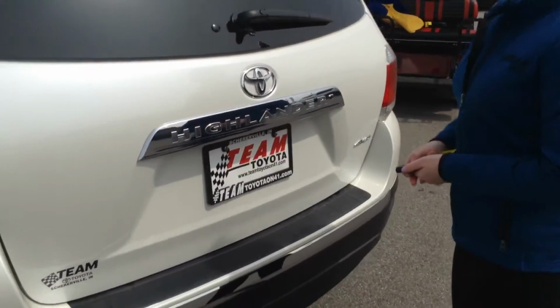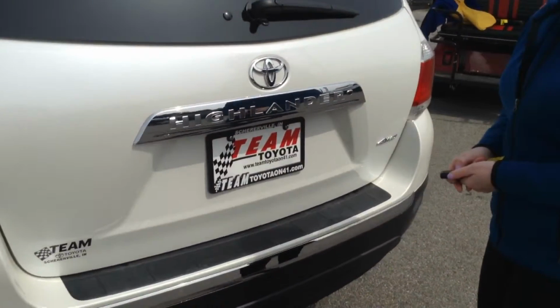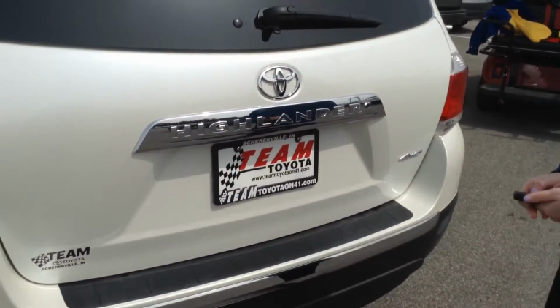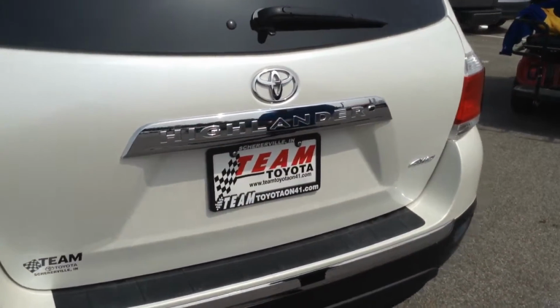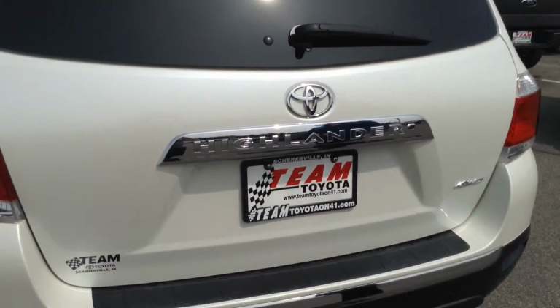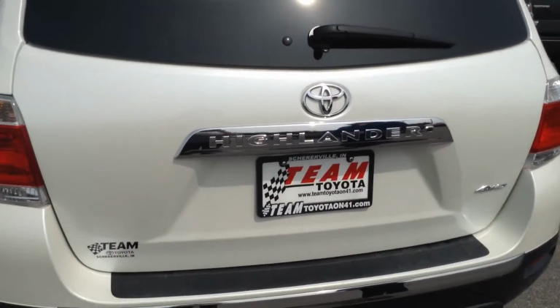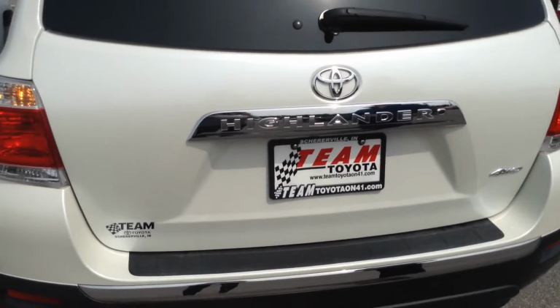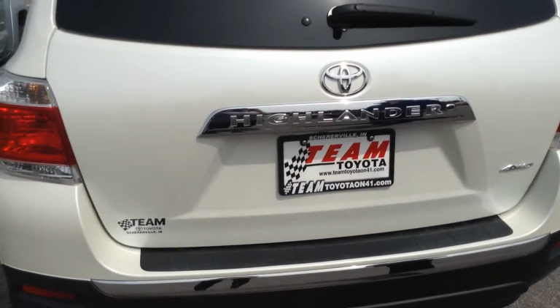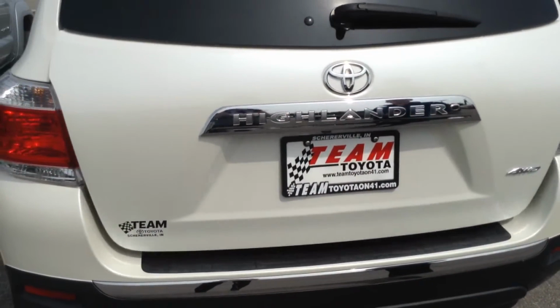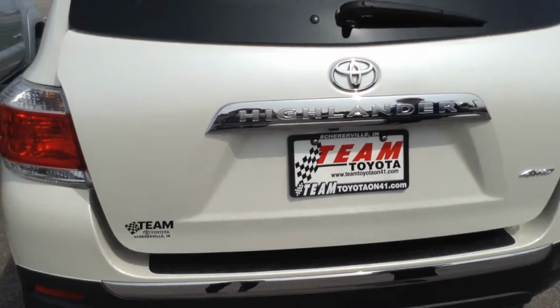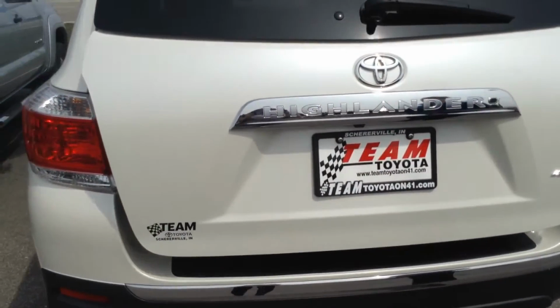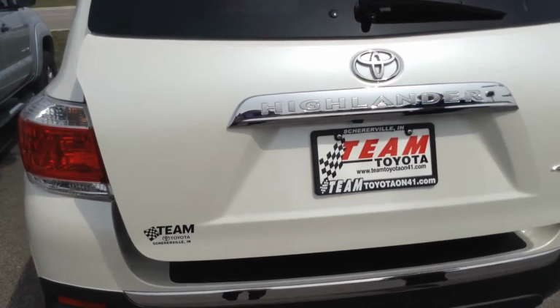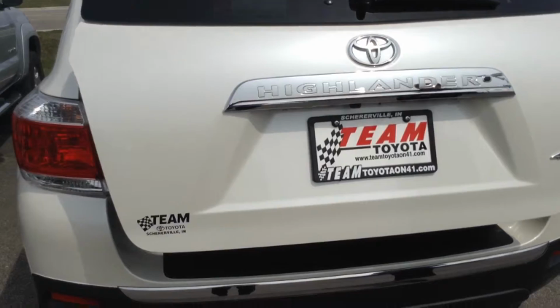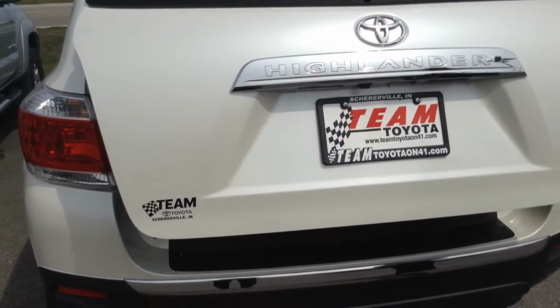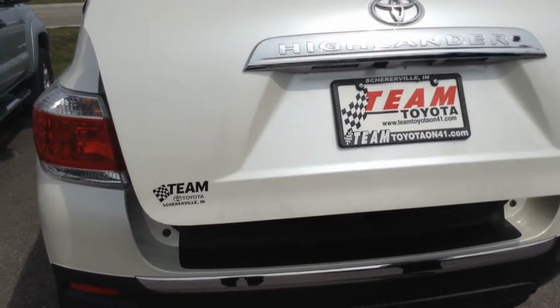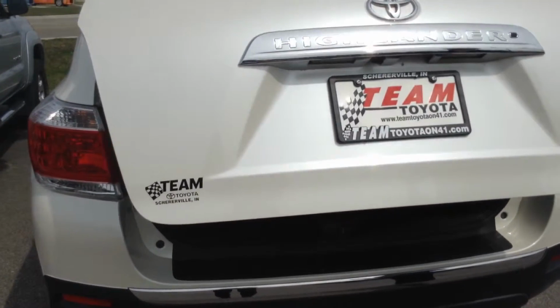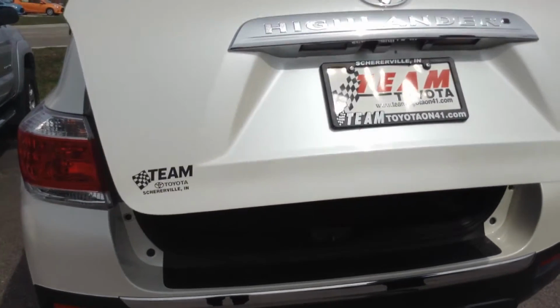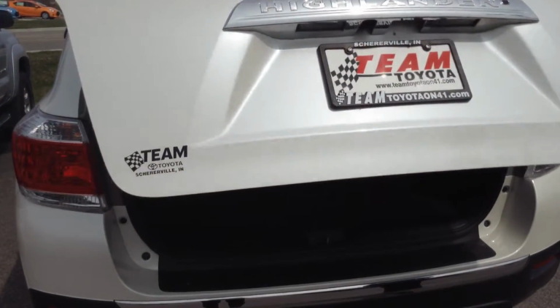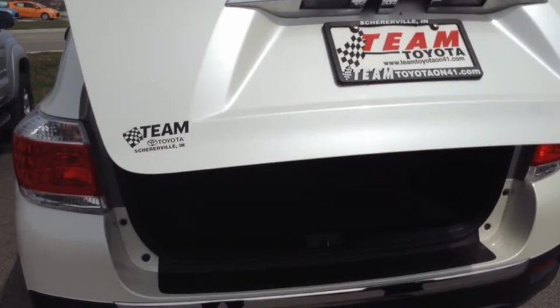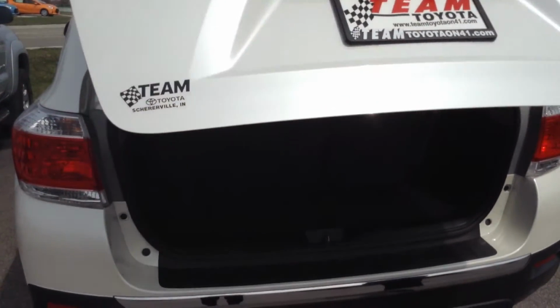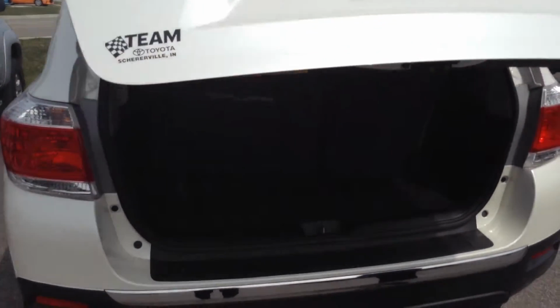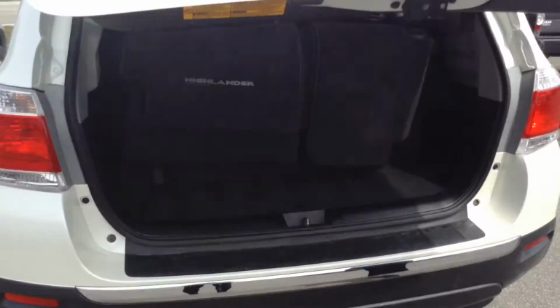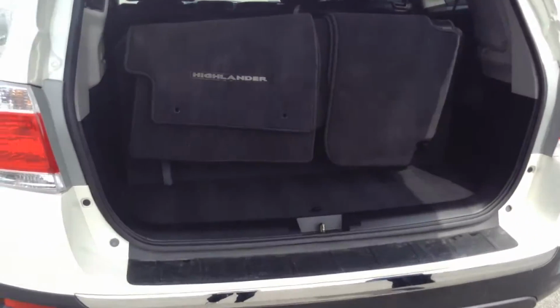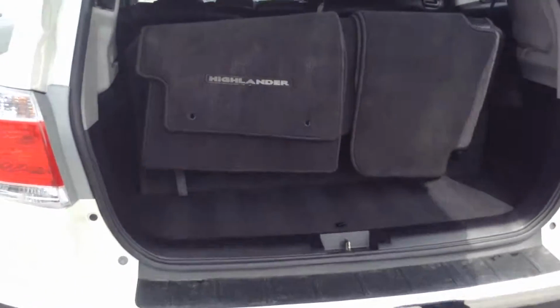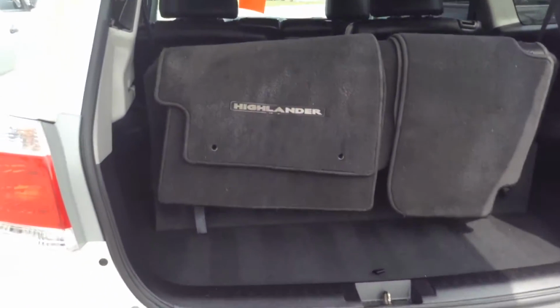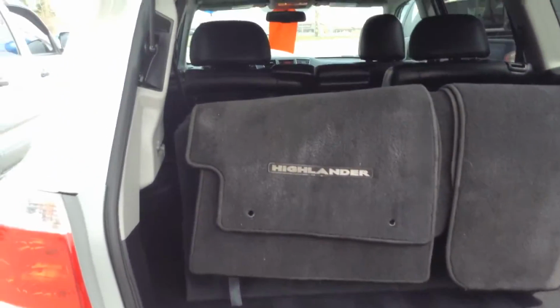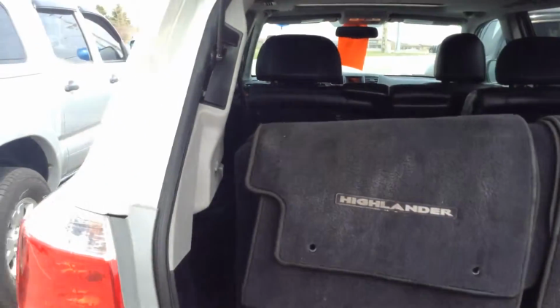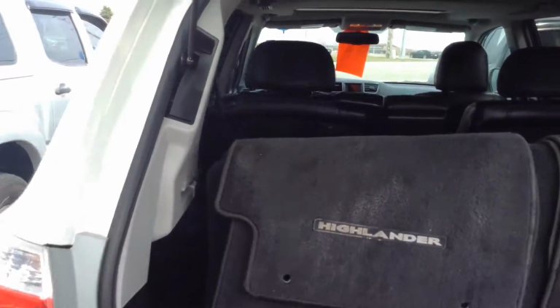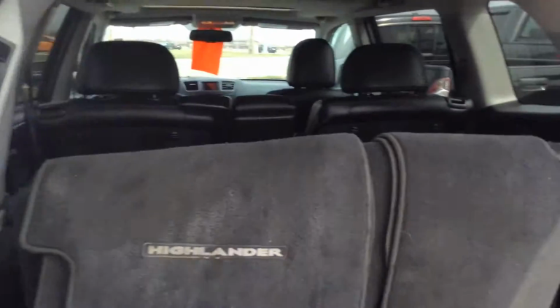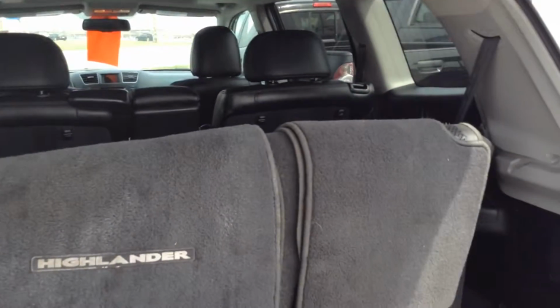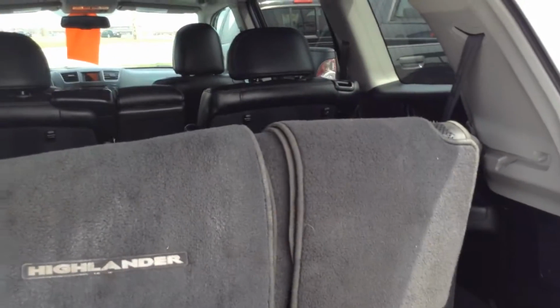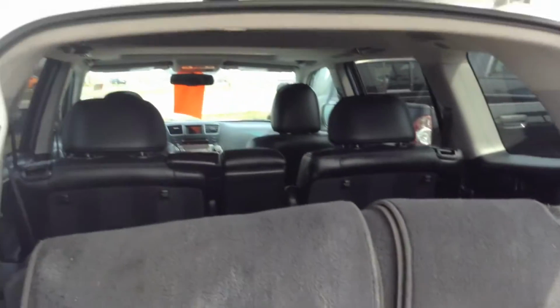This does have an automatic gate, so it opens automatically with a button. It also has a third row back here that folds down to give you more trunk space, so that is very nice.